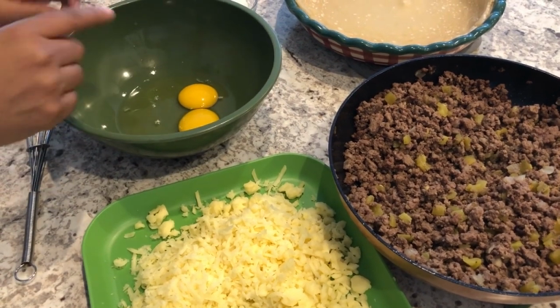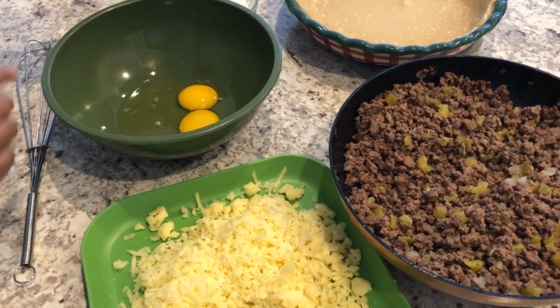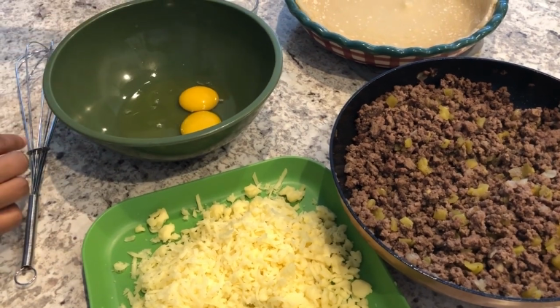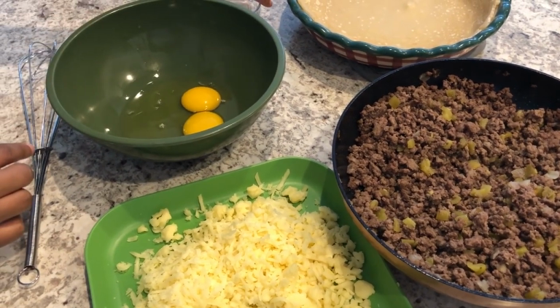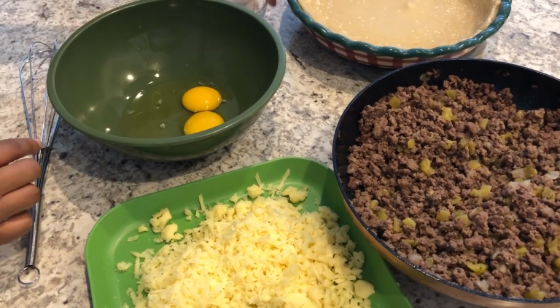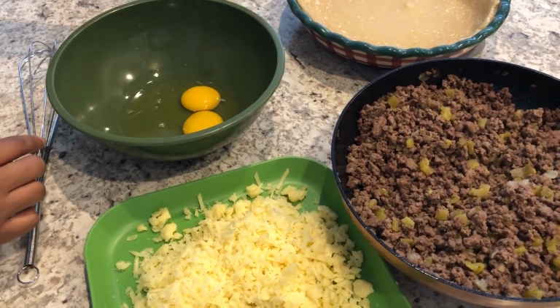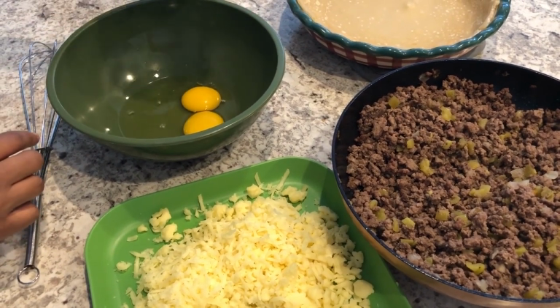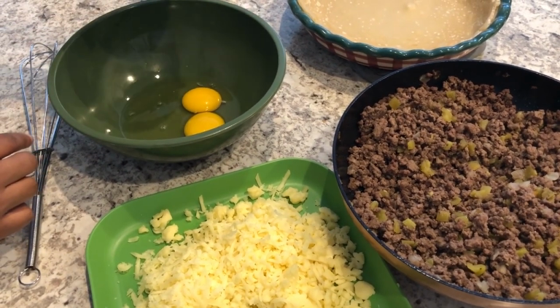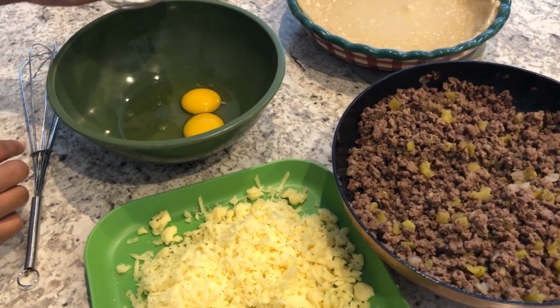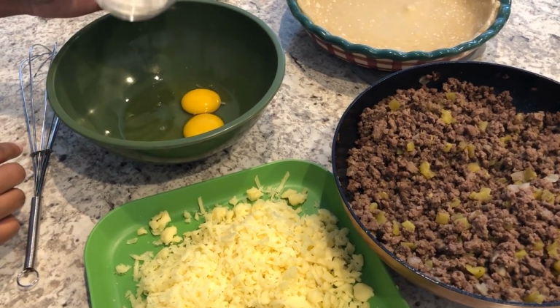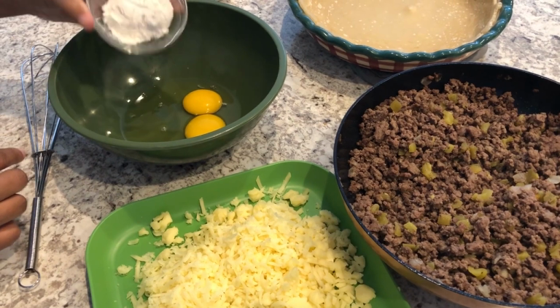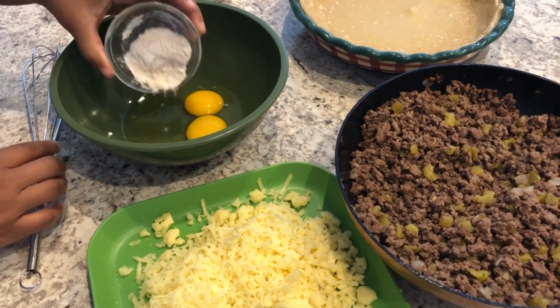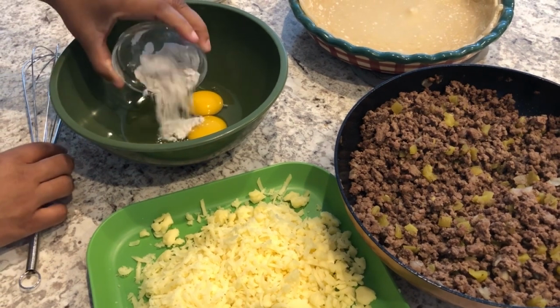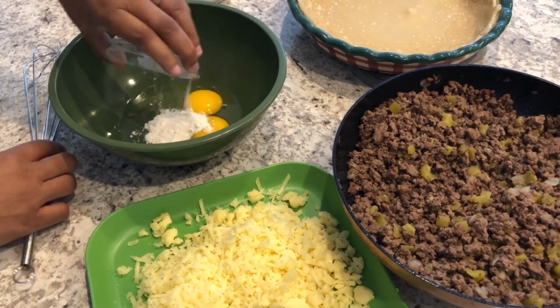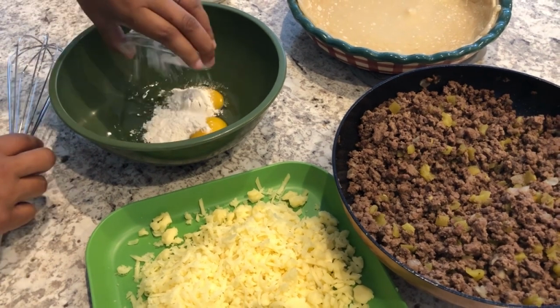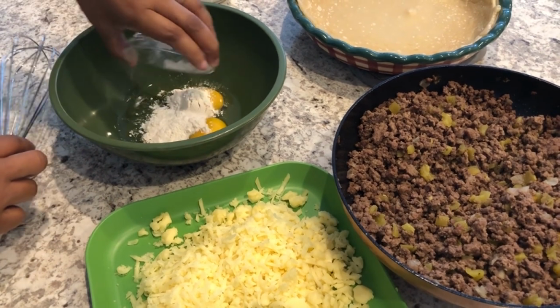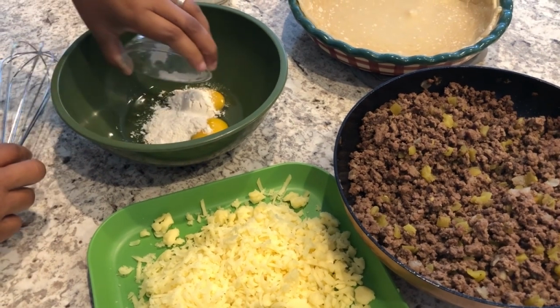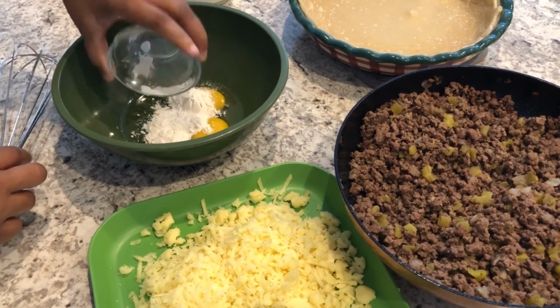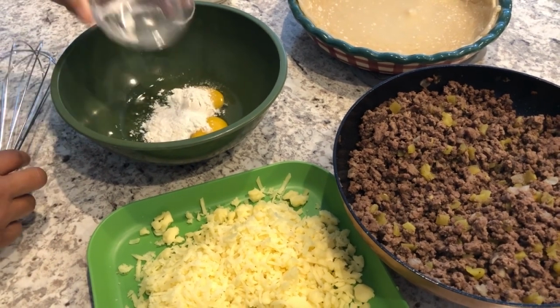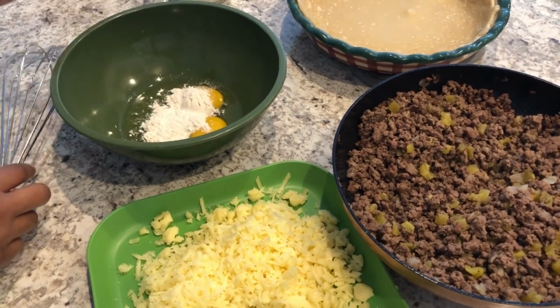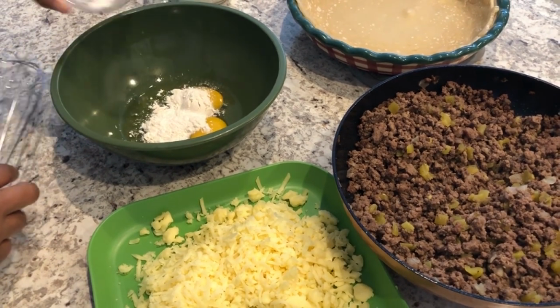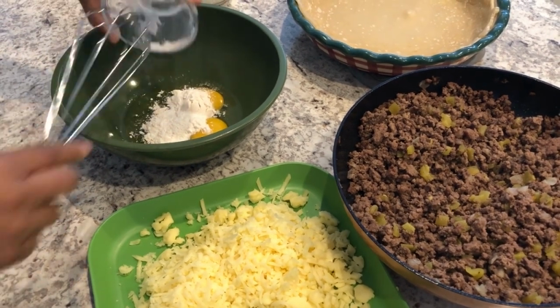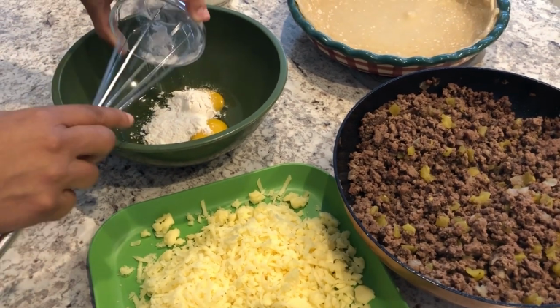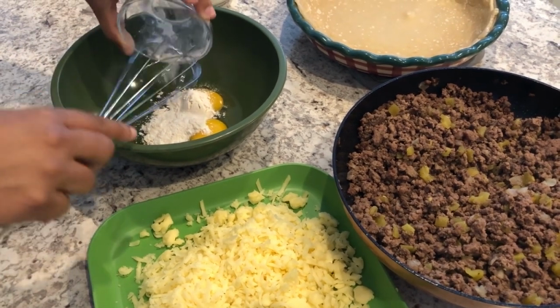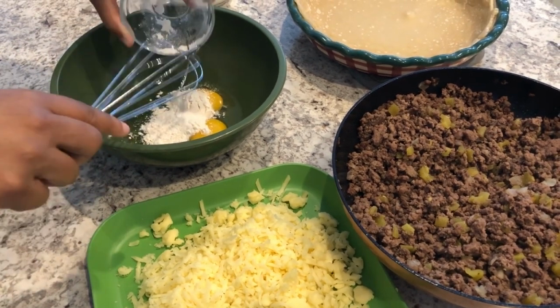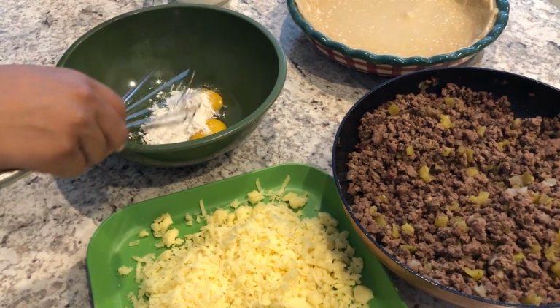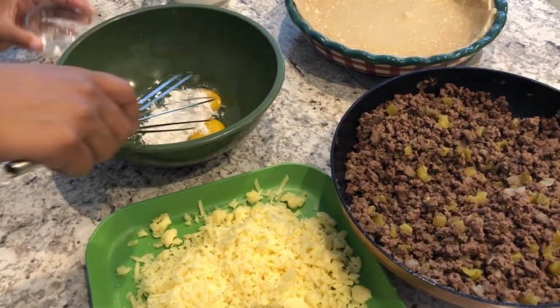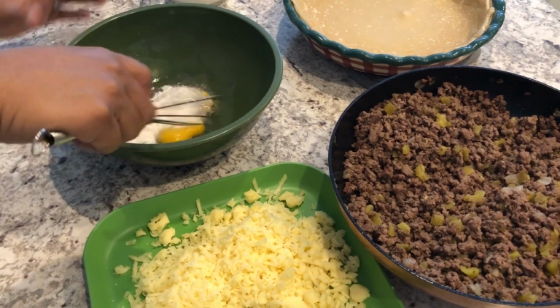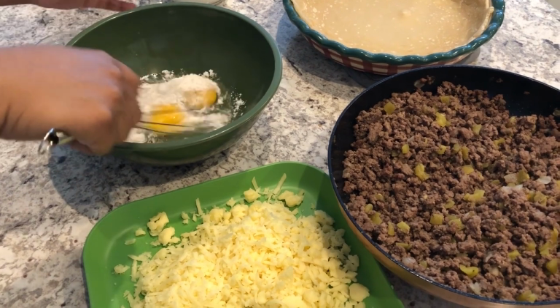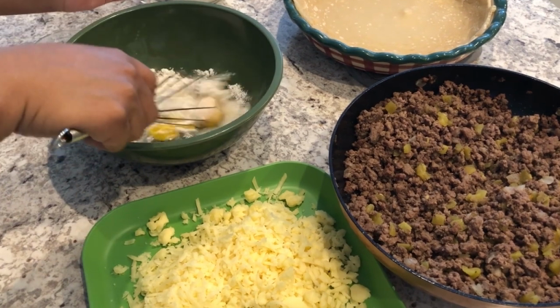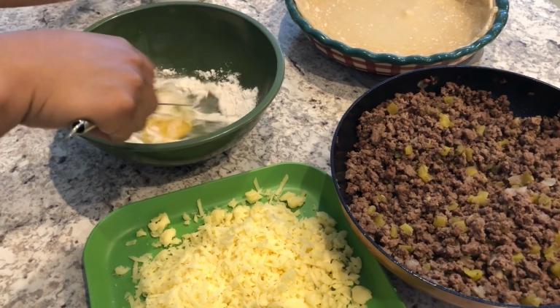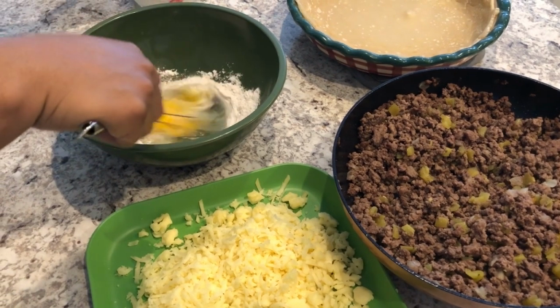In my bowl I have two eggs, and I'm going to add some flour and then add my half and half.